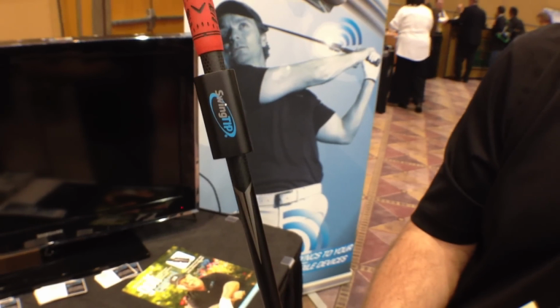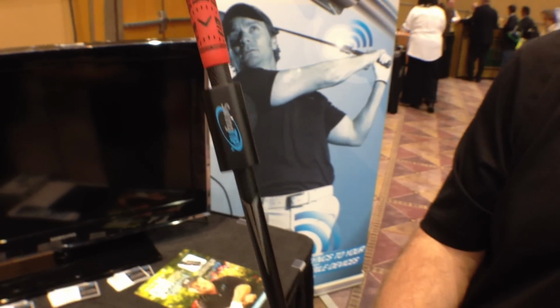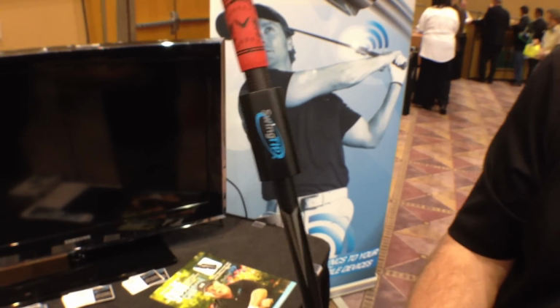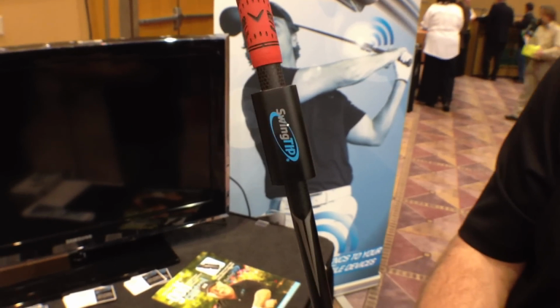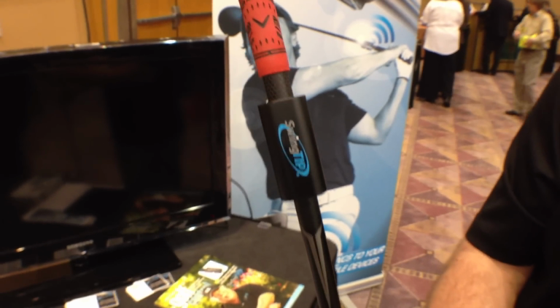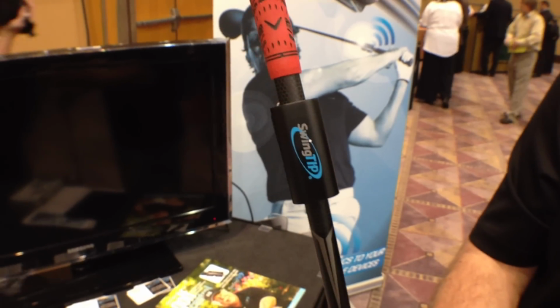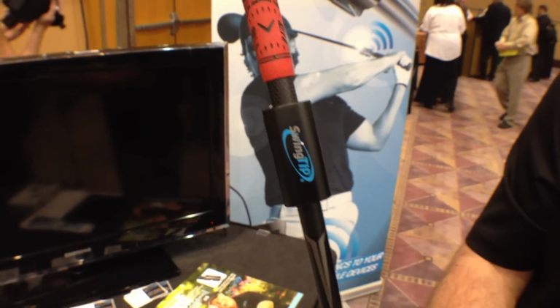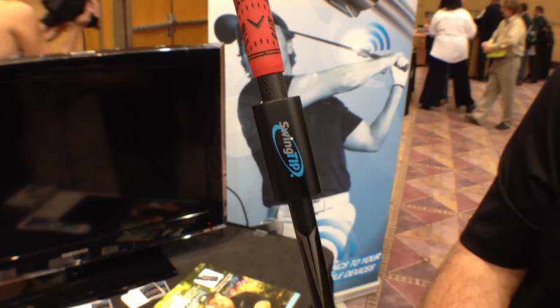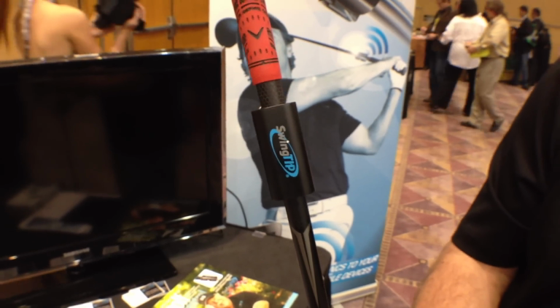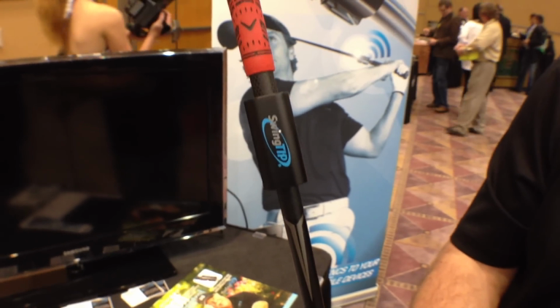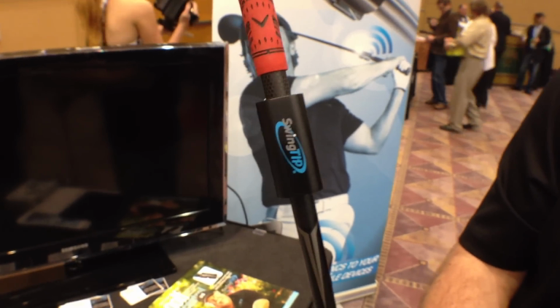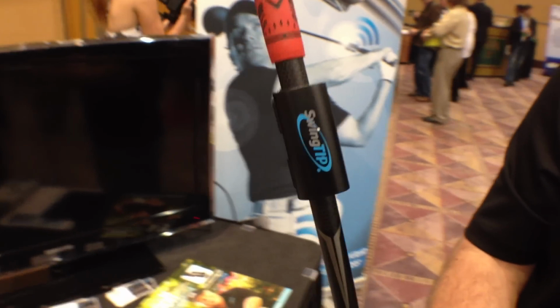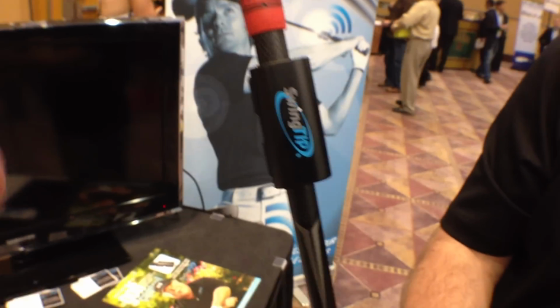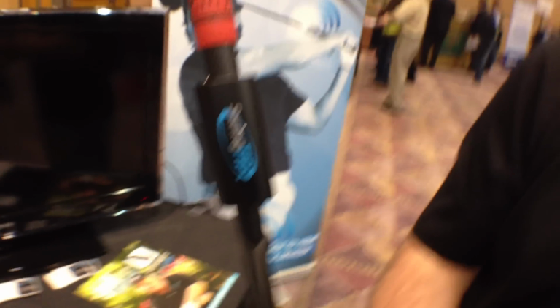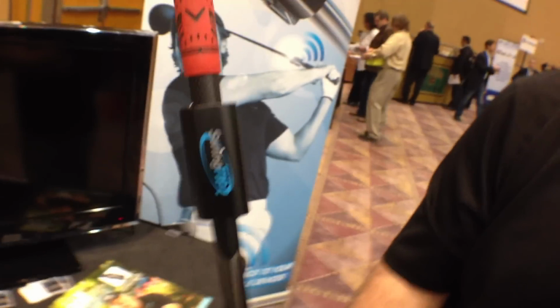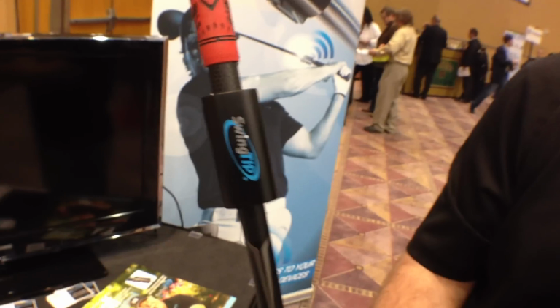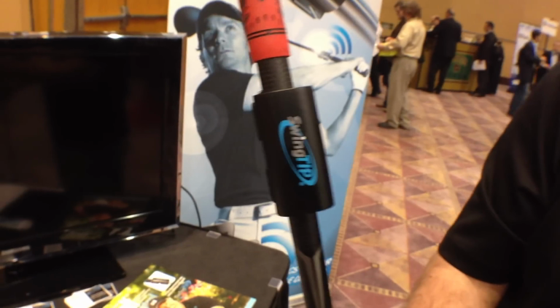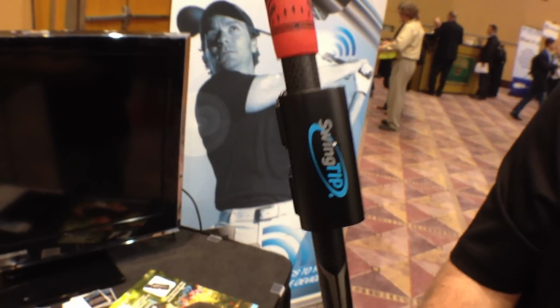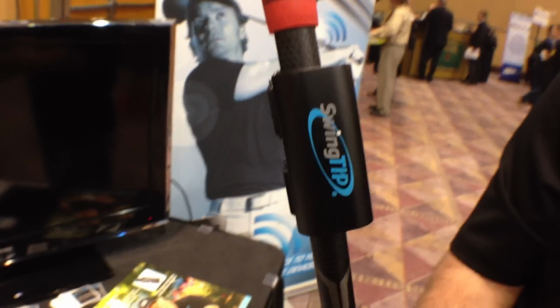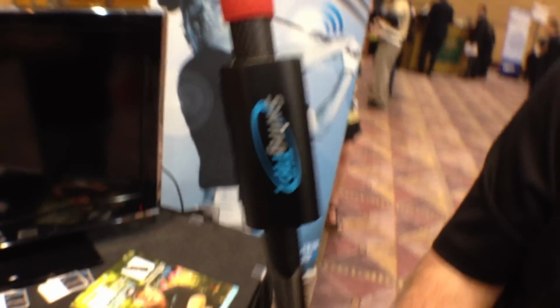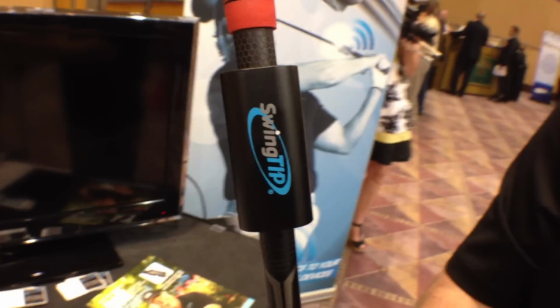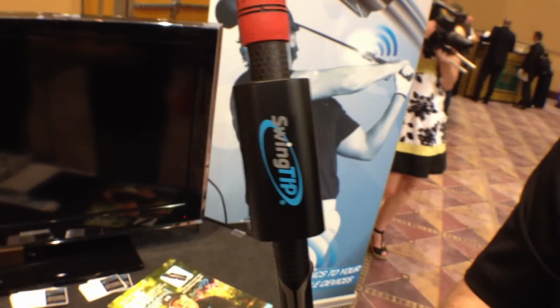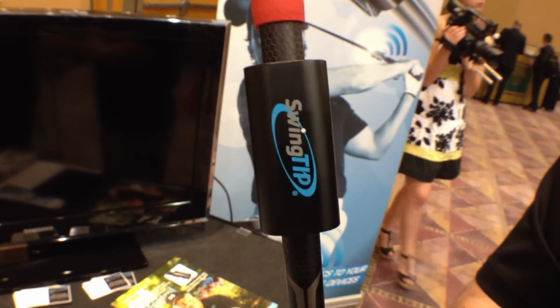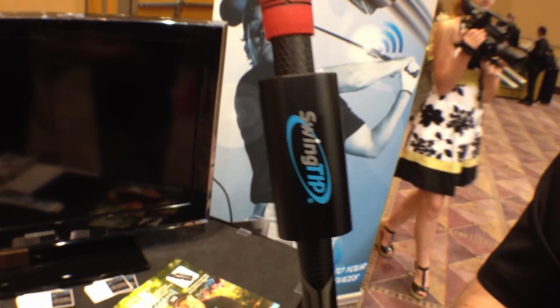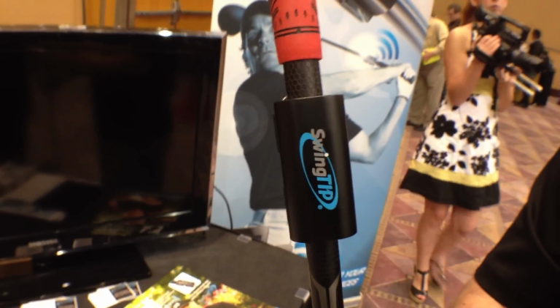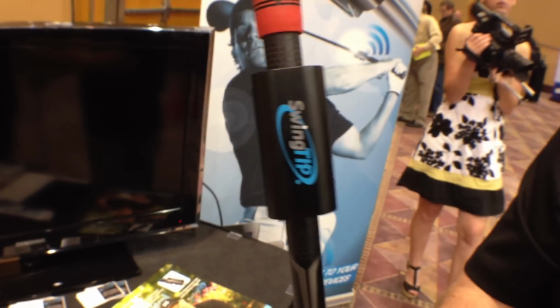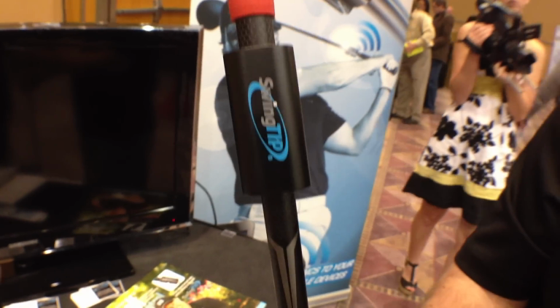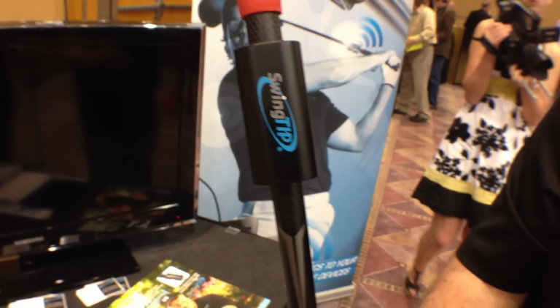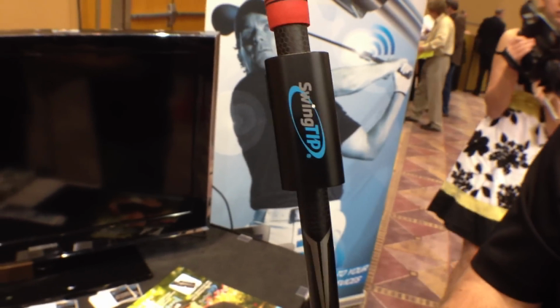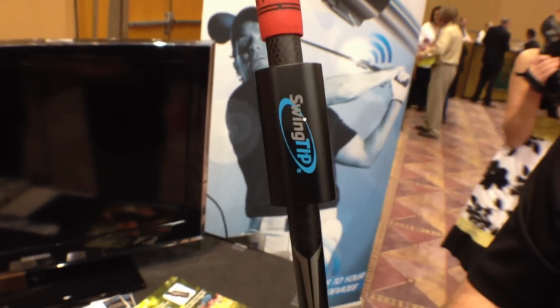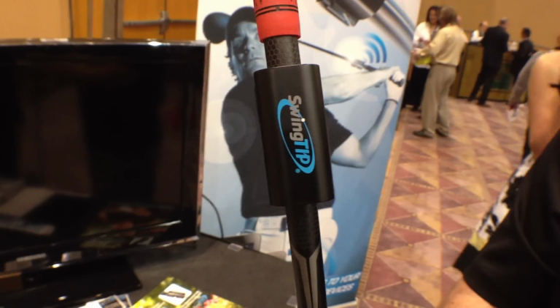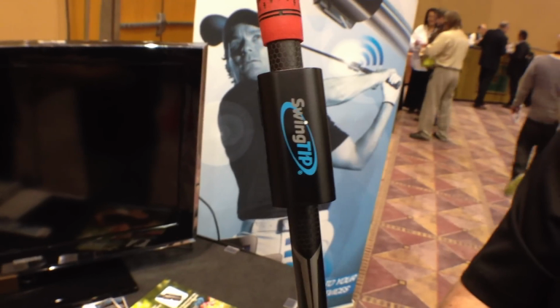This is called the Swing Tip and it's by Mobiplex. I have a little trouble with my swing and I have no idea what I'm actually doing wrong, but this is designed to kind of figure all of that out.